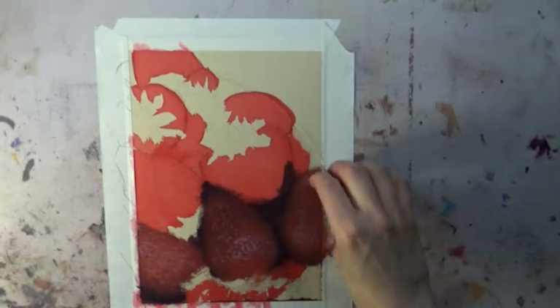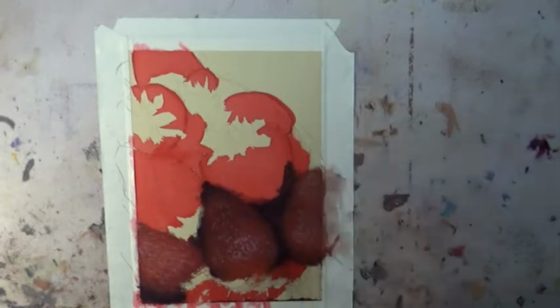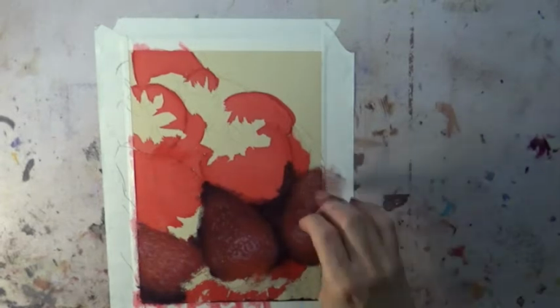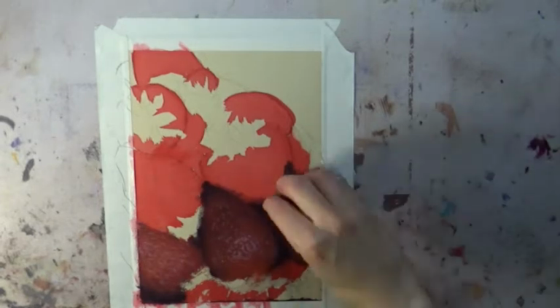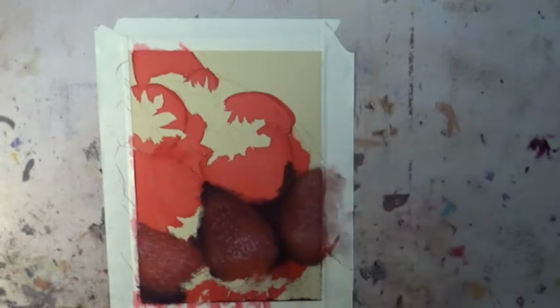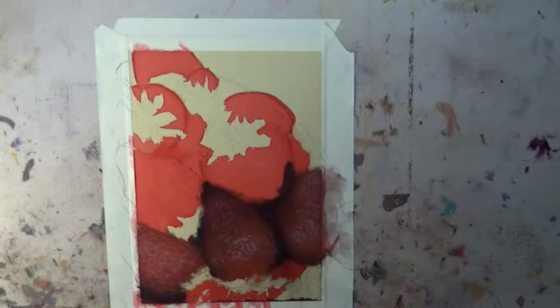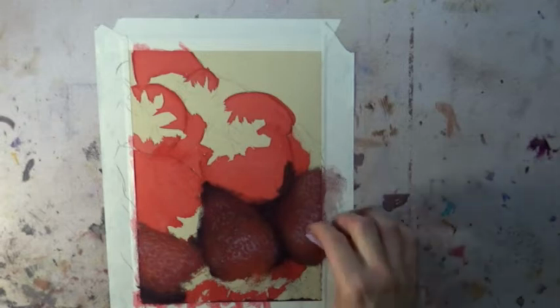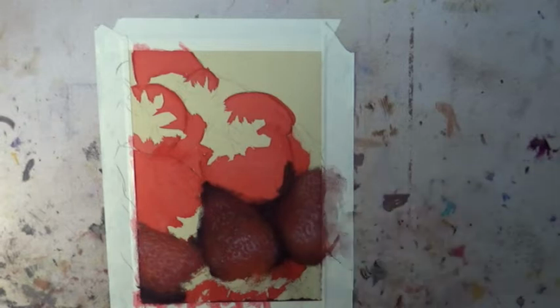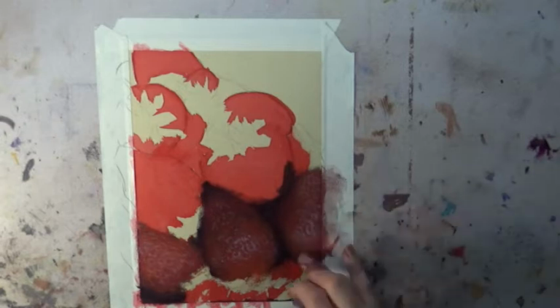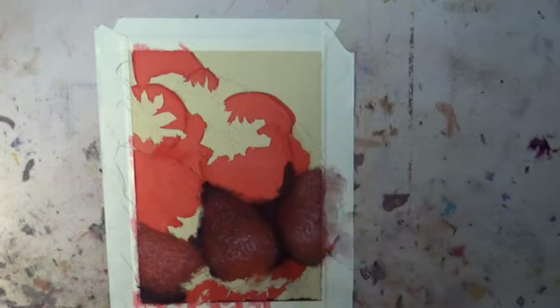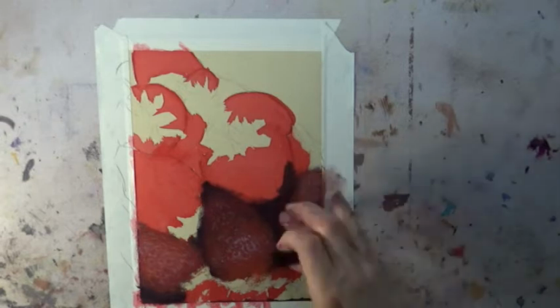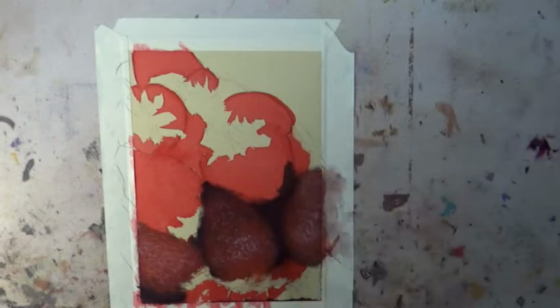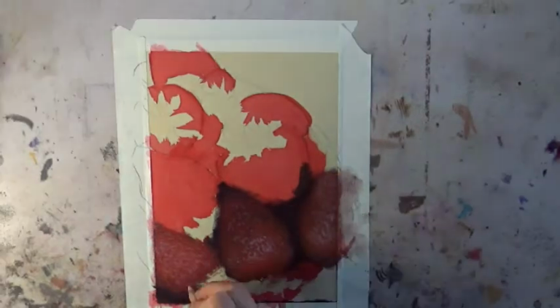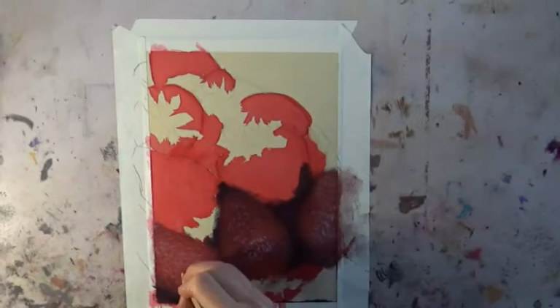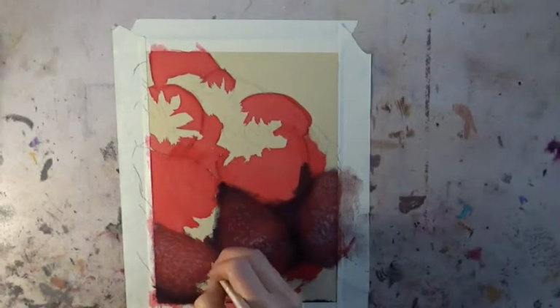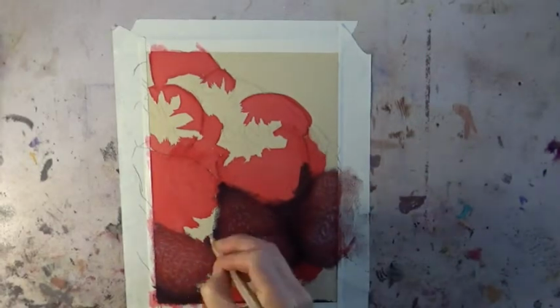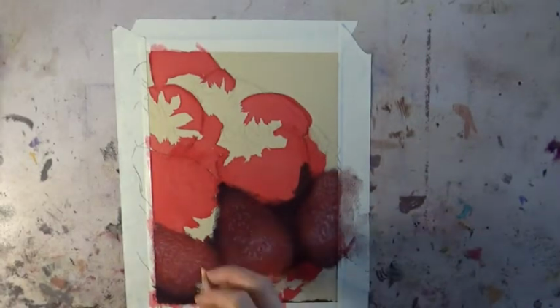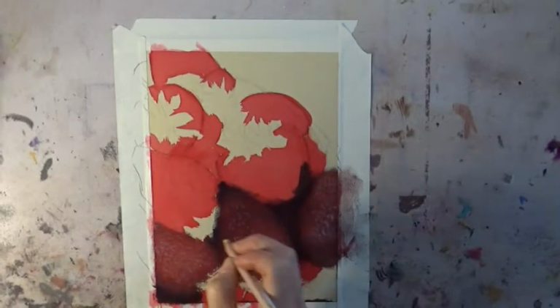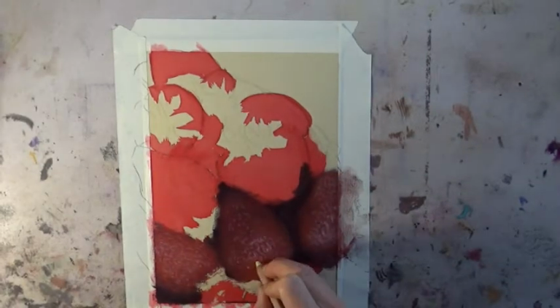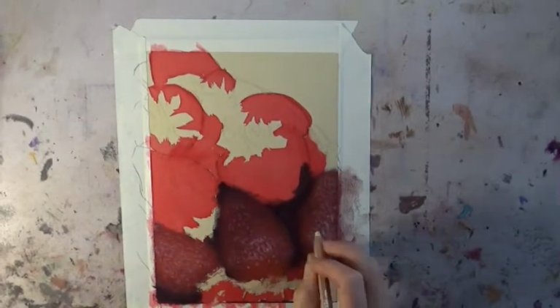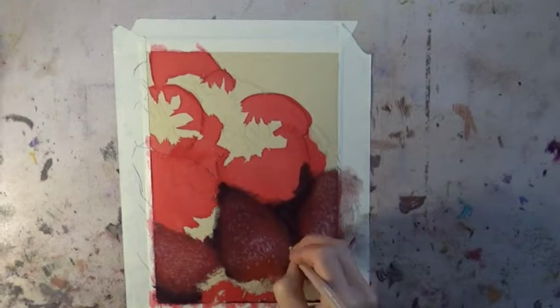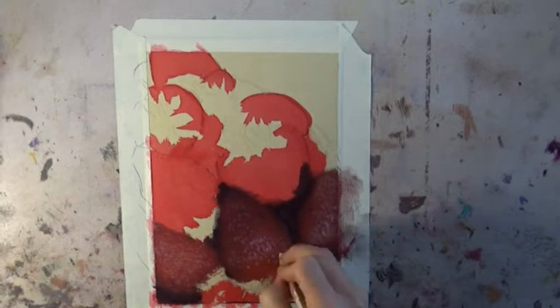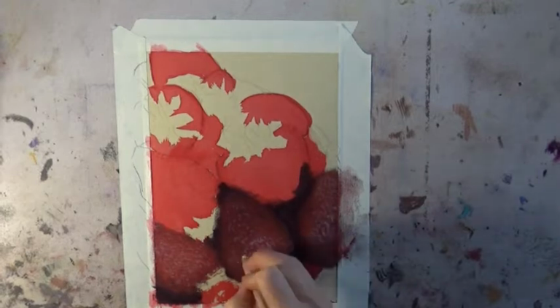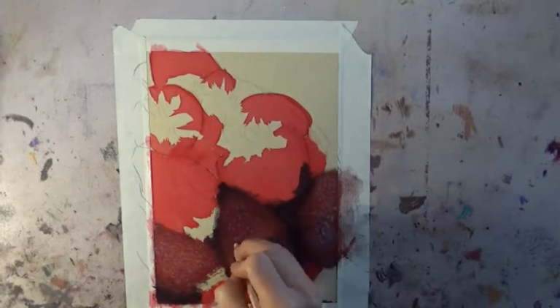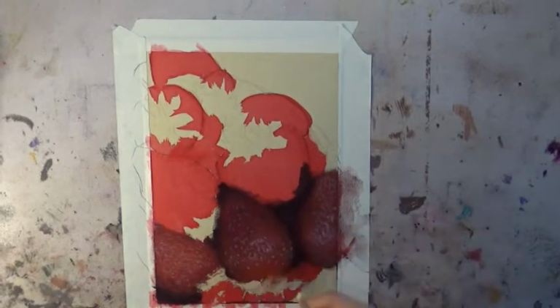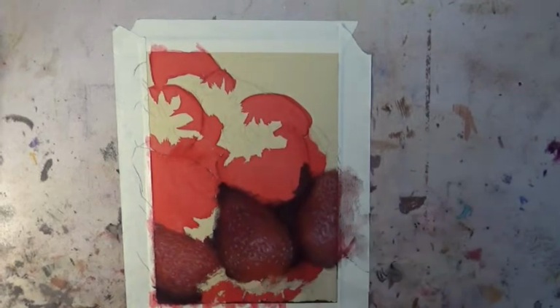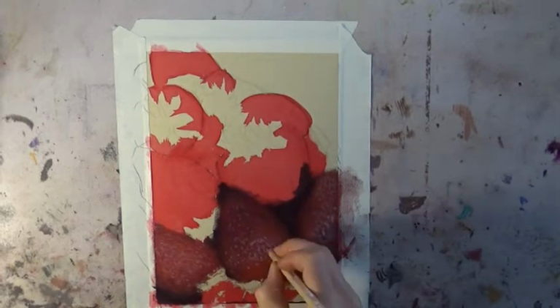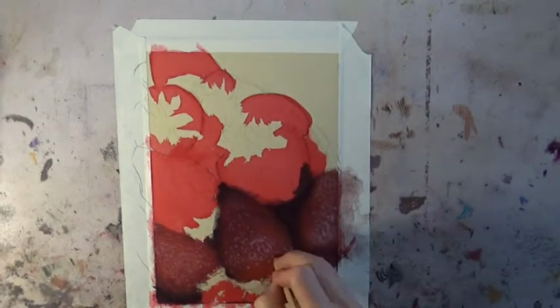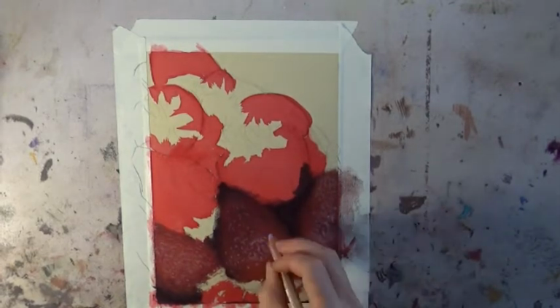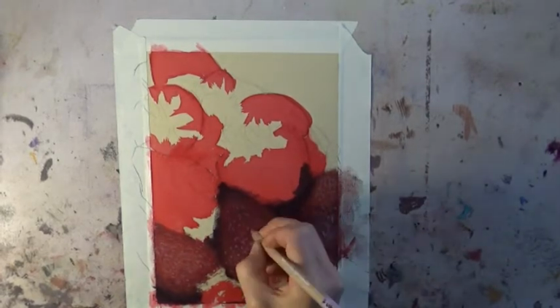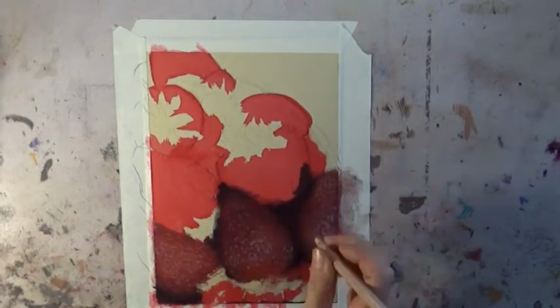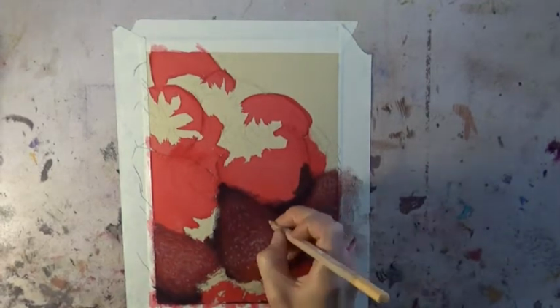For some of the highlights here I'm coming on top with a purple or violet color. That helps to make the strawberries look a little more shiny.